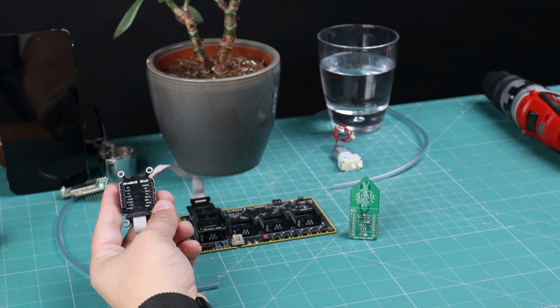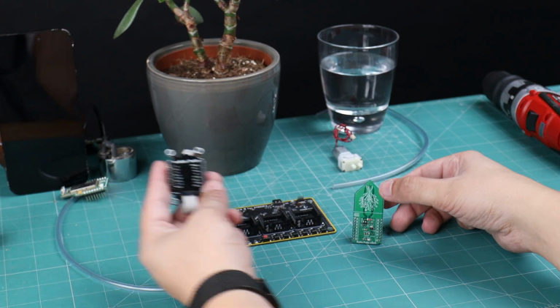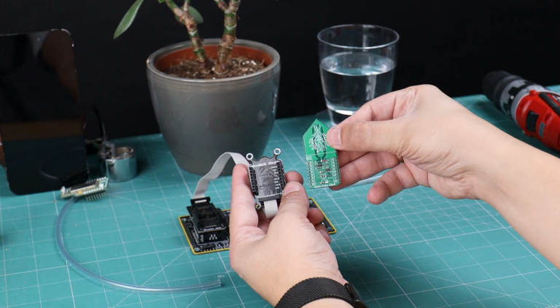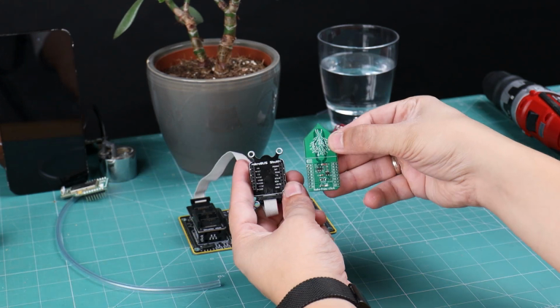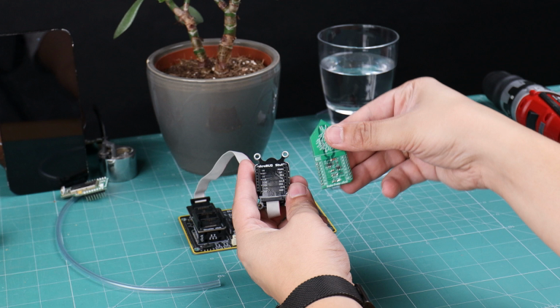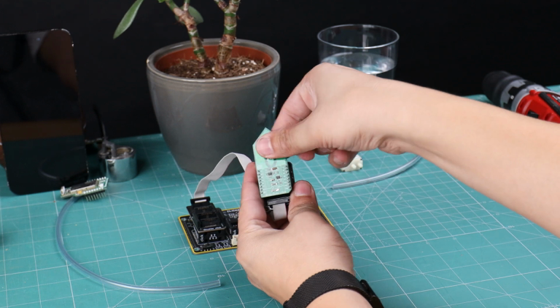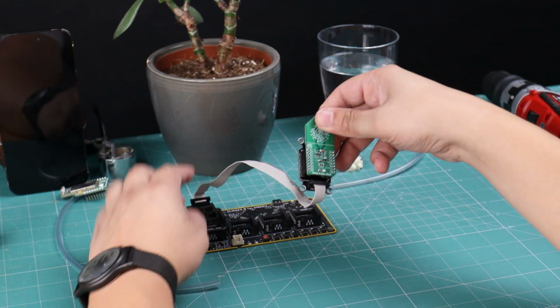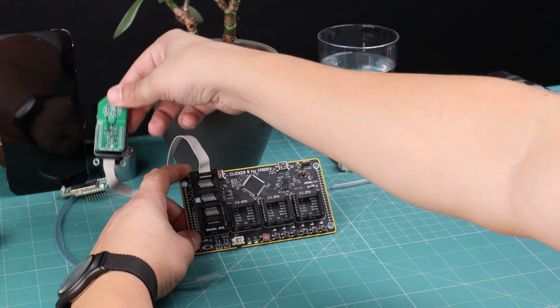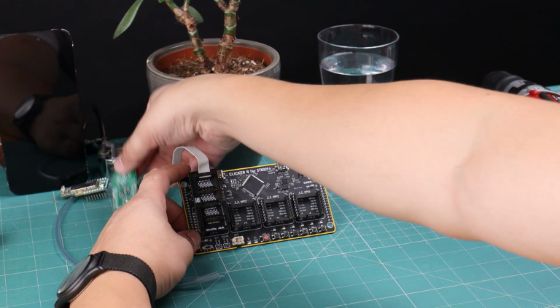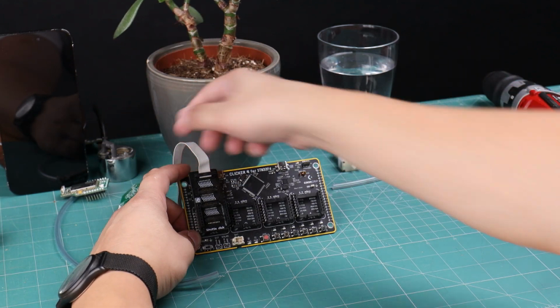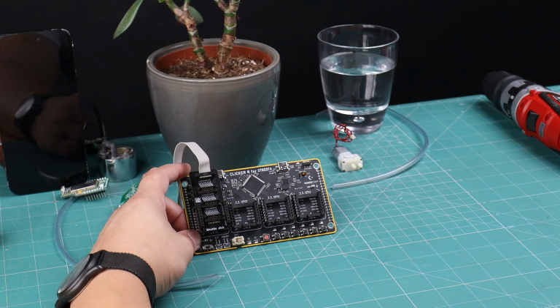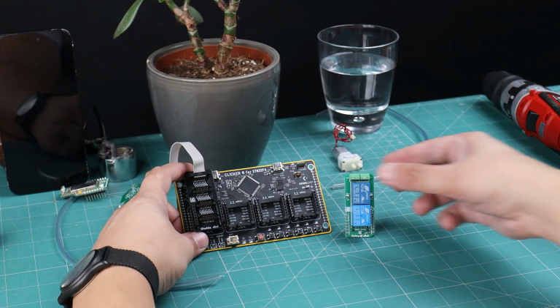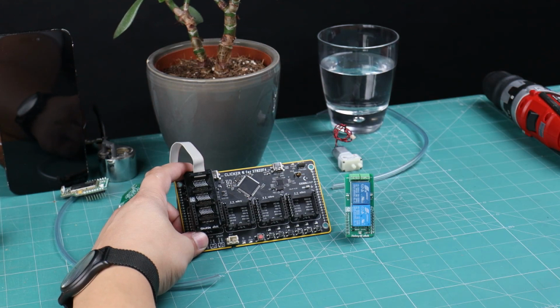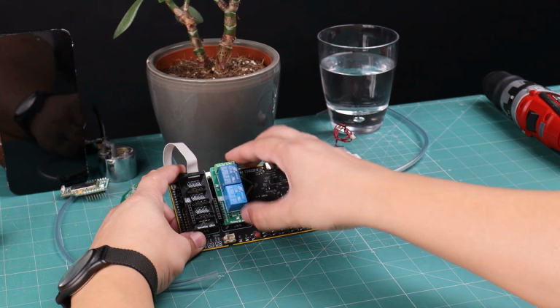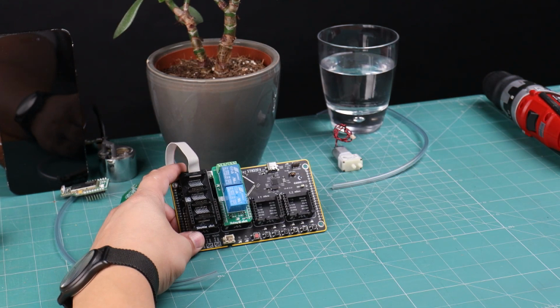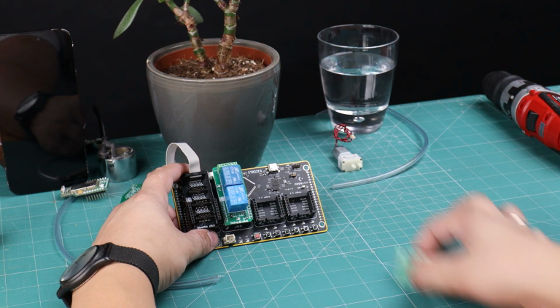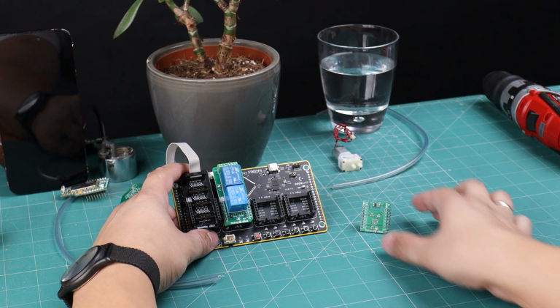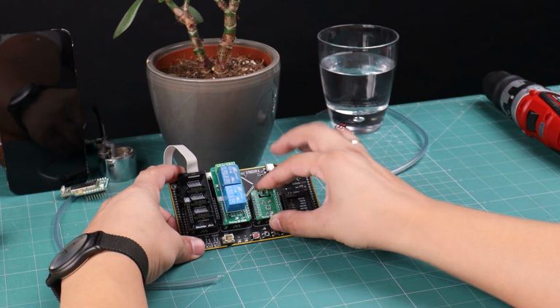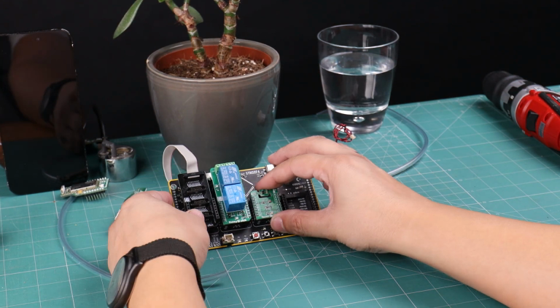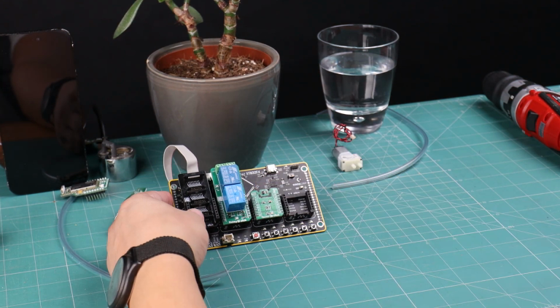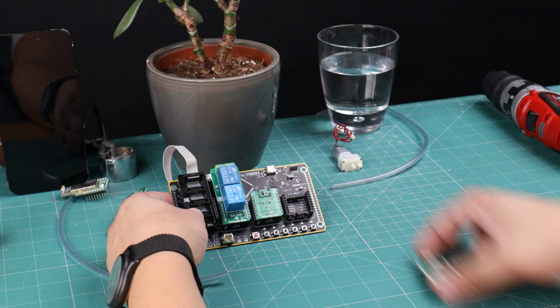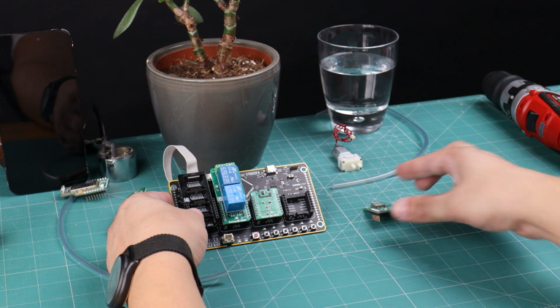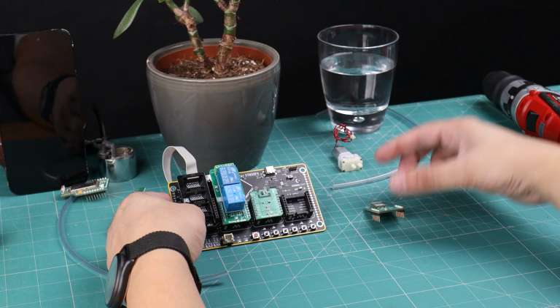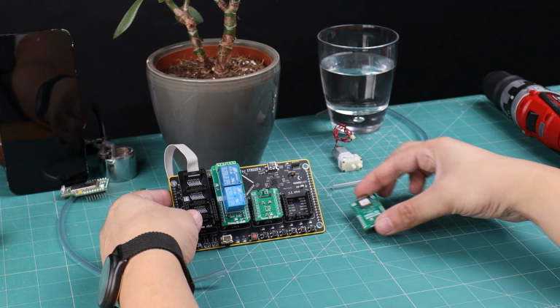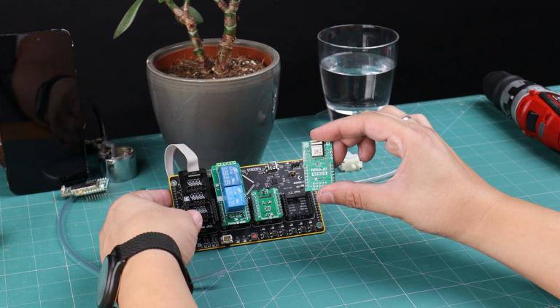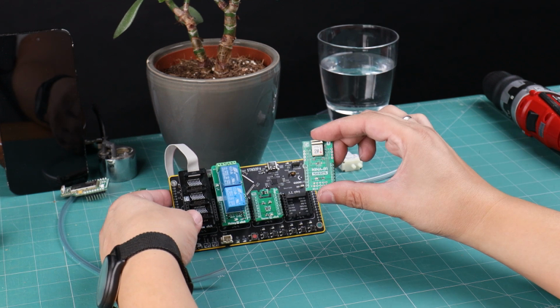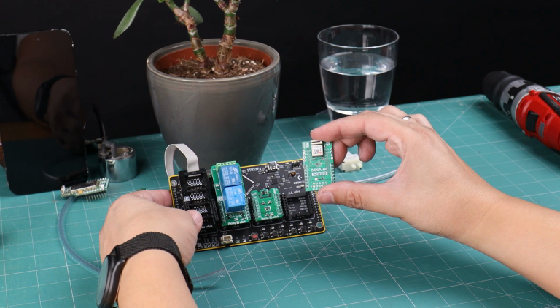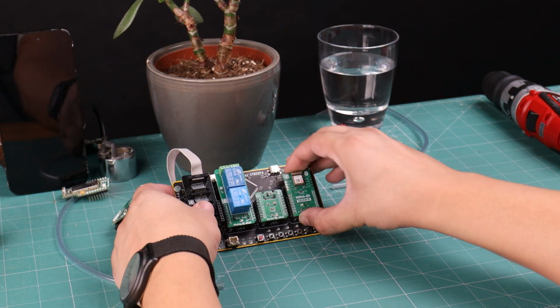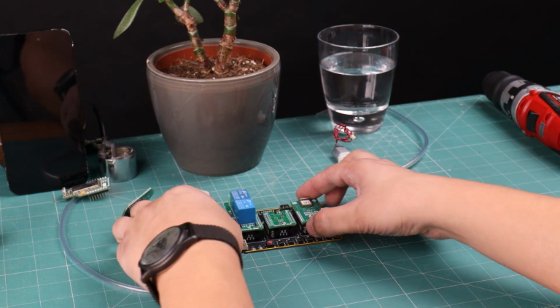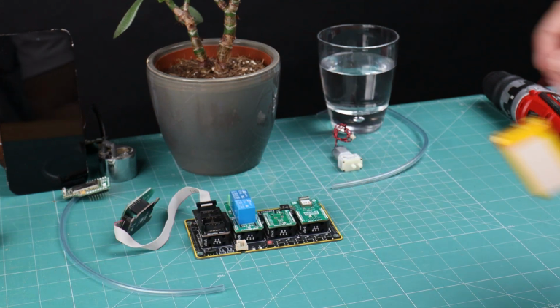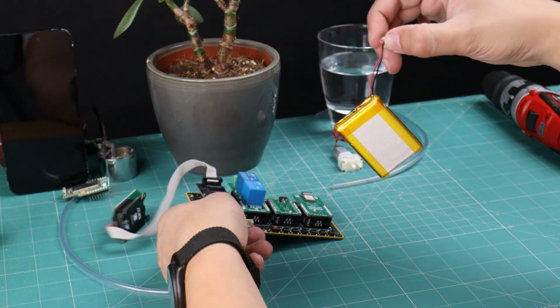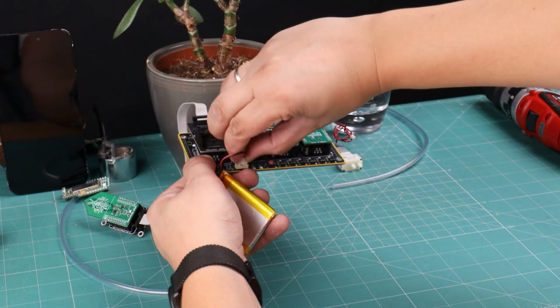This sensor will be inserted into the soil to monitor moisture levels. To automate watering, we will need a relay. Relay 3 click will control the water pump. For monitoring the ambient temperature, we will use the Thermal 21 click.